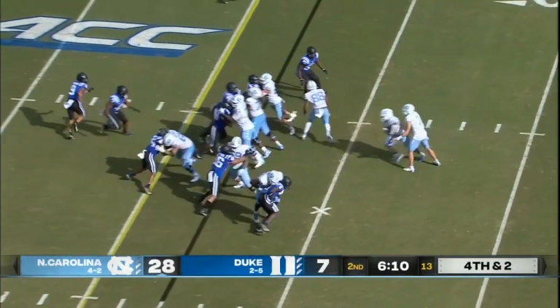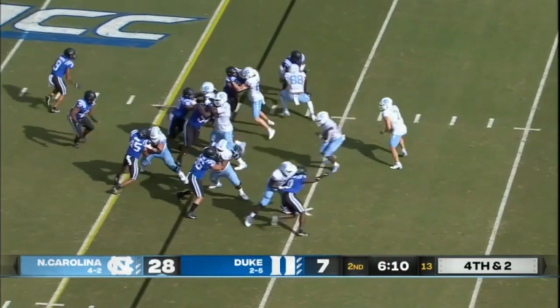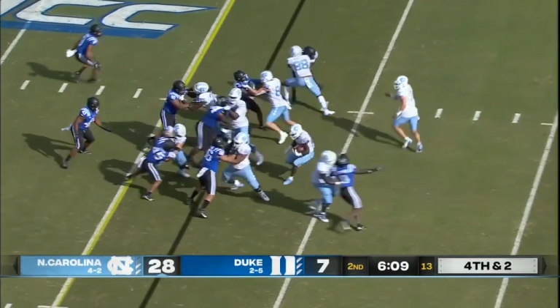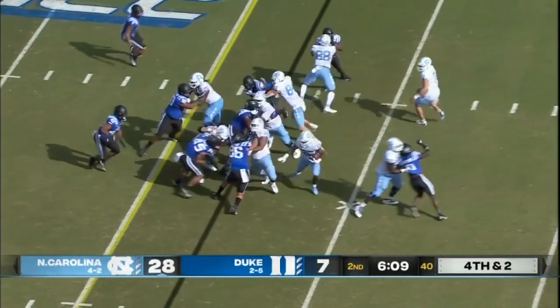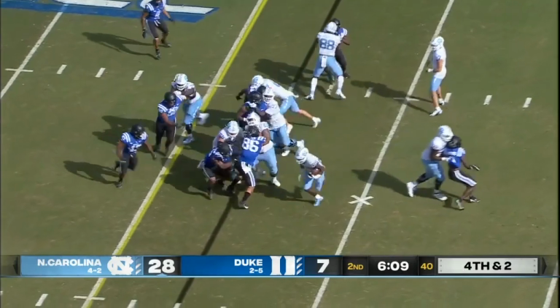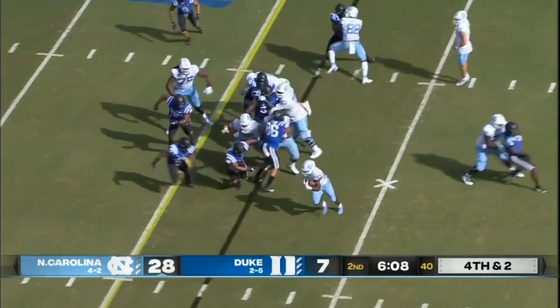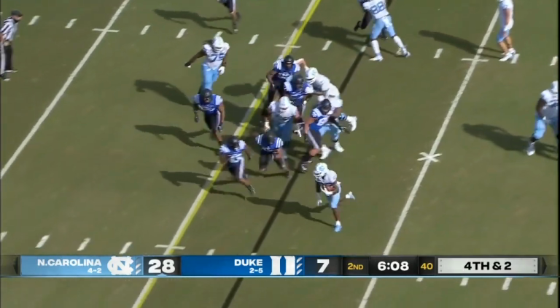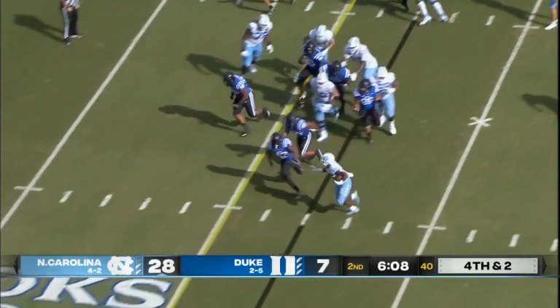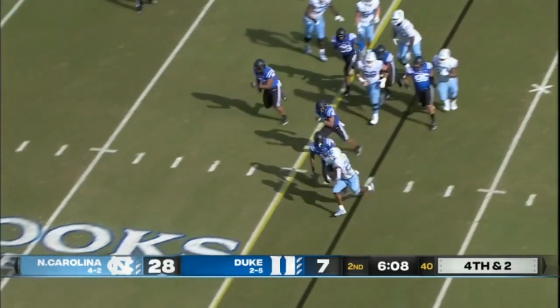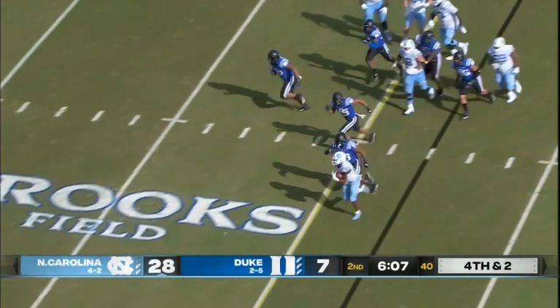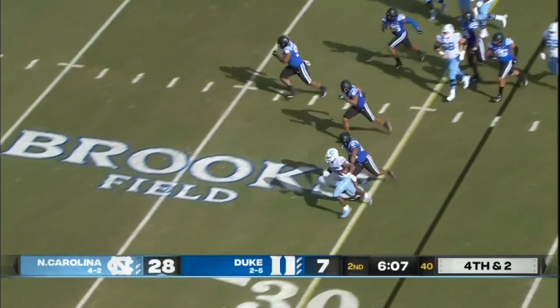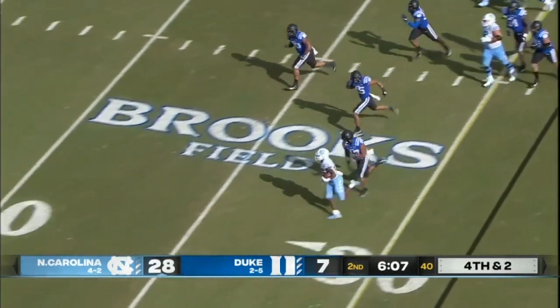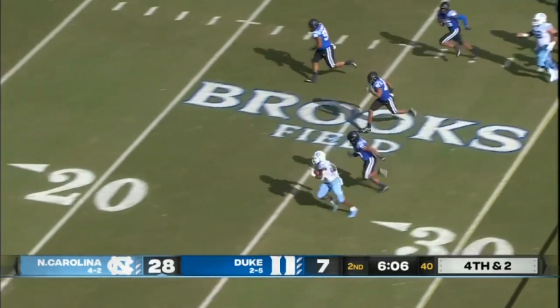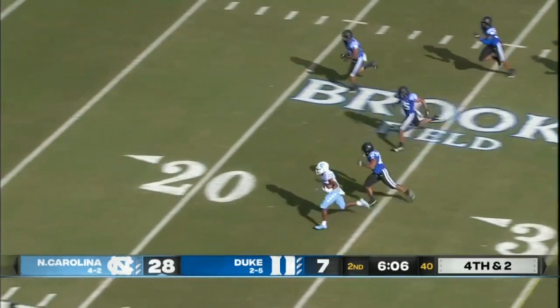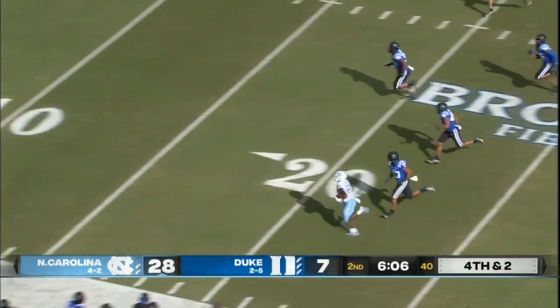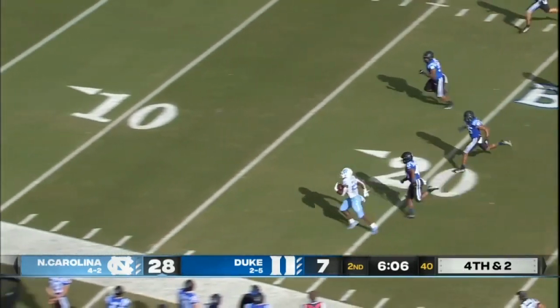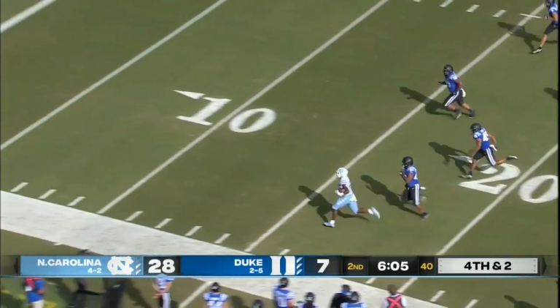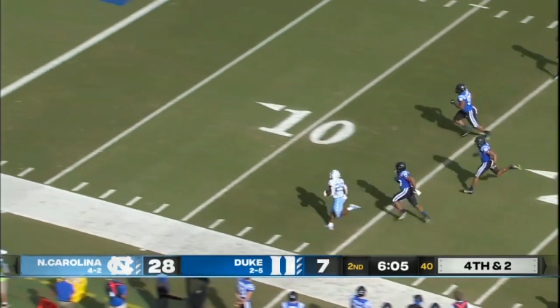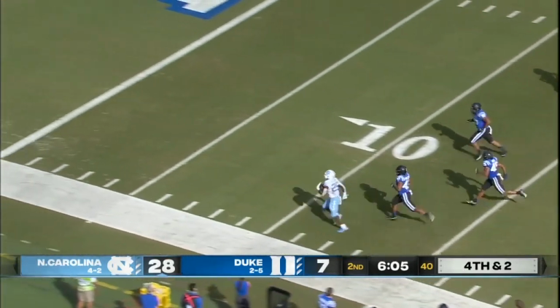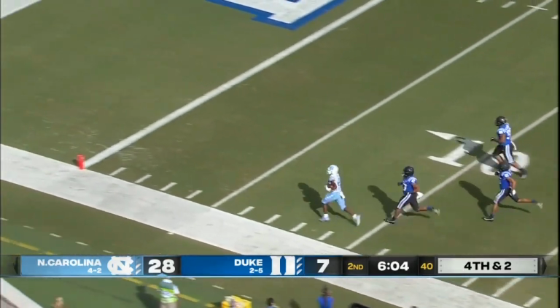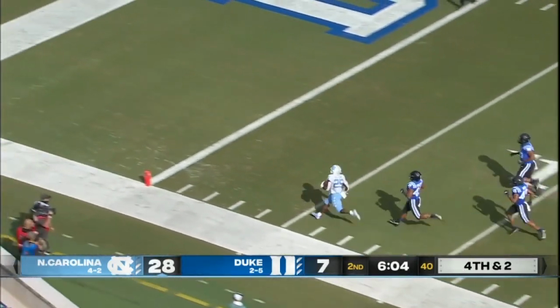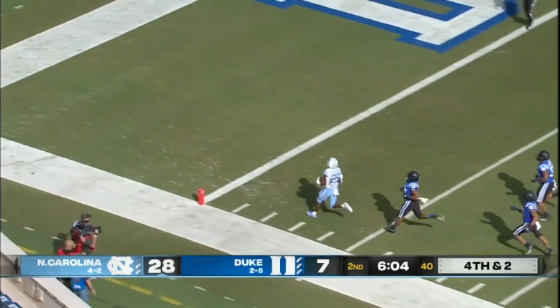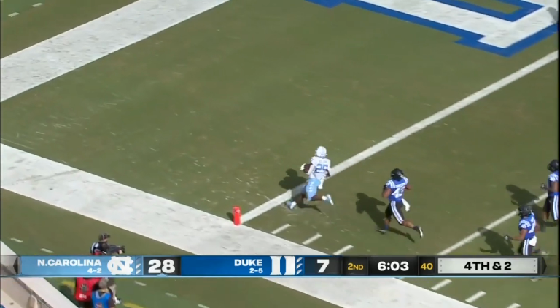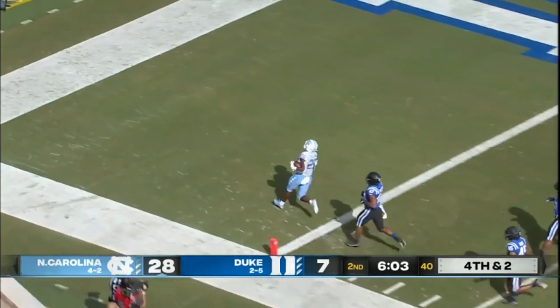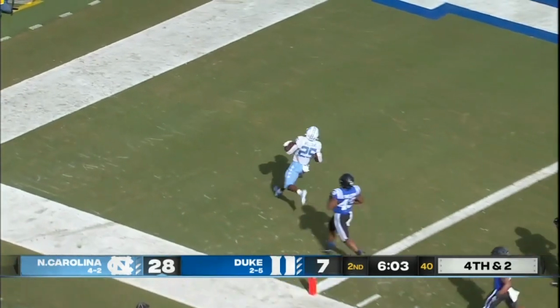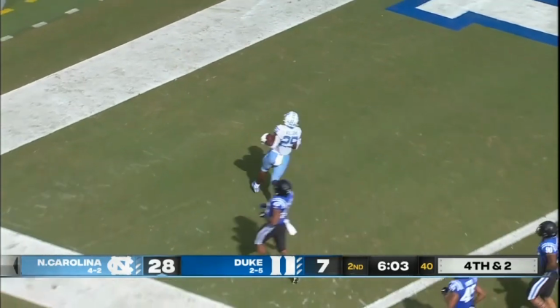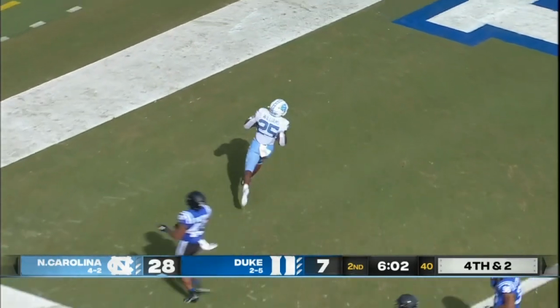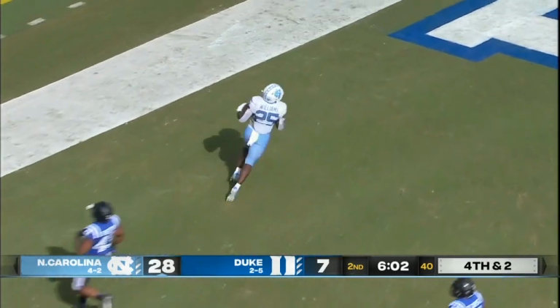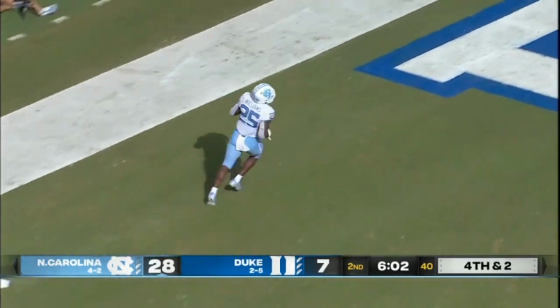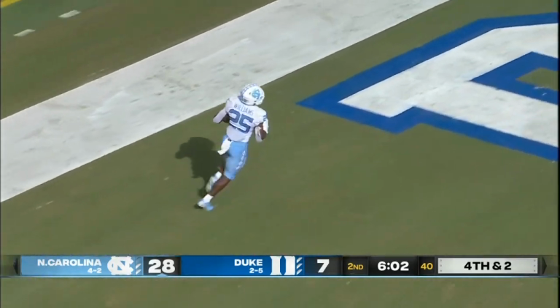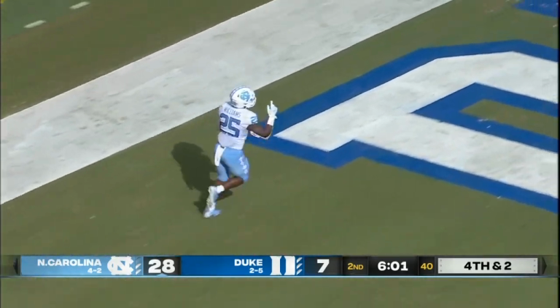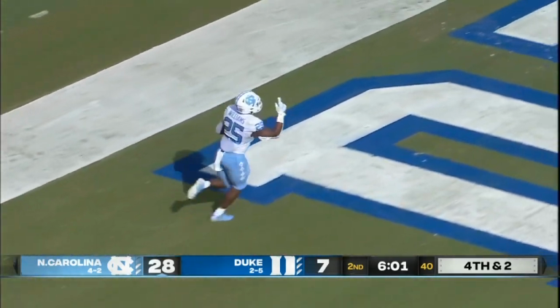He'll try to do this one on the ground. Javonte Williams pops it to the outside, has the first down and more — 25, 20, 15, 10, 5, touchdown. Javonte Williams.